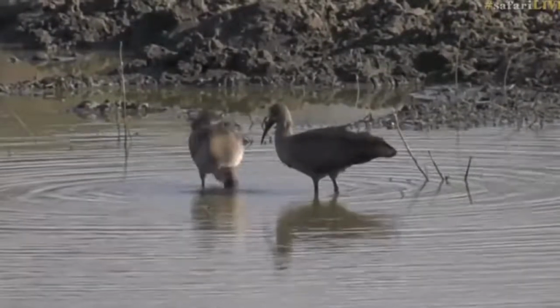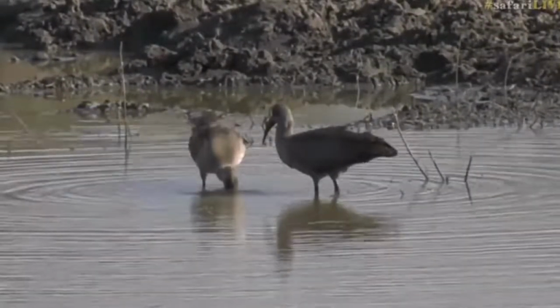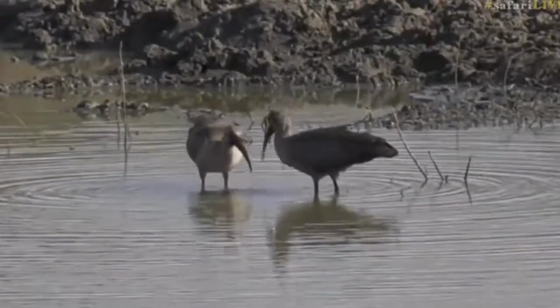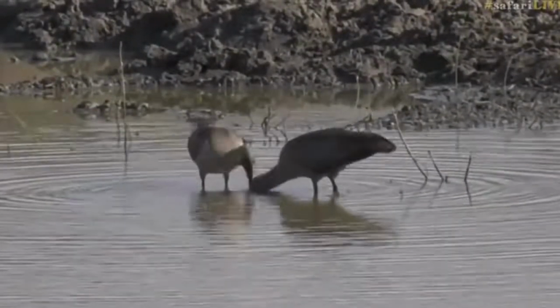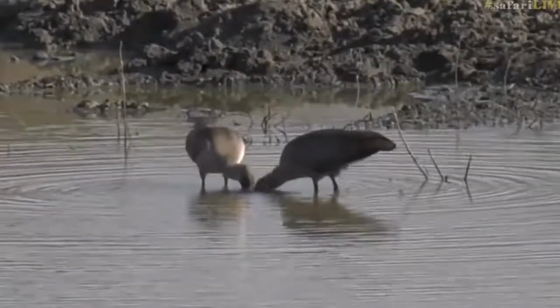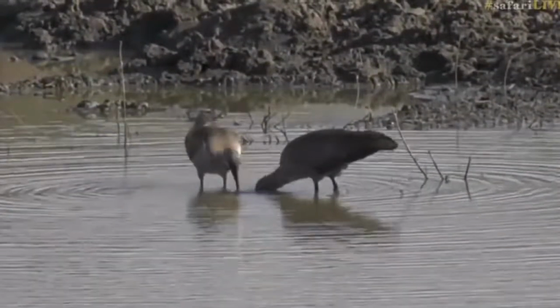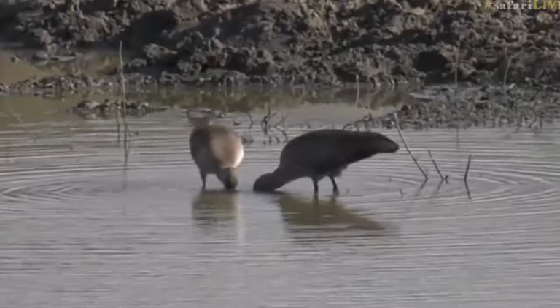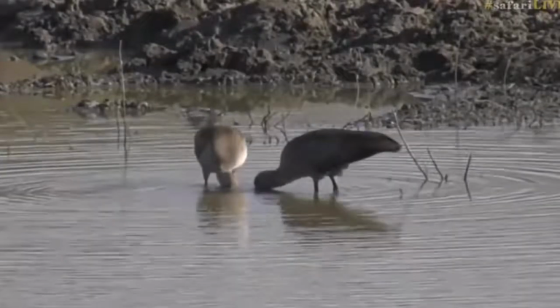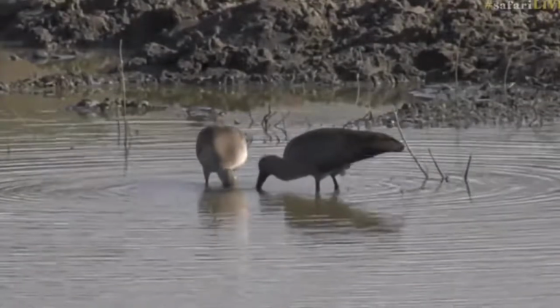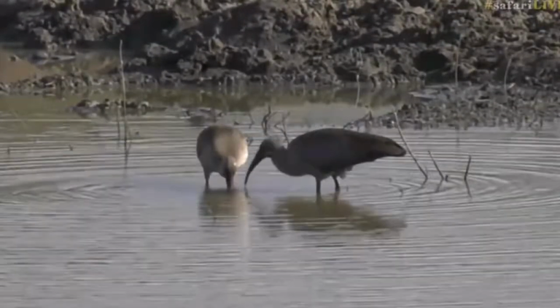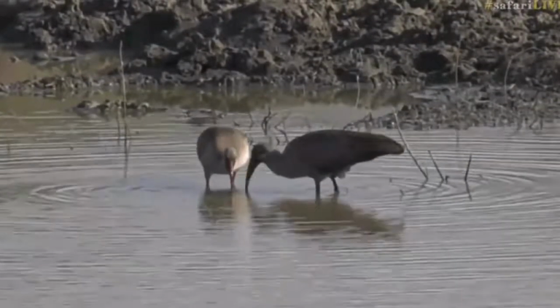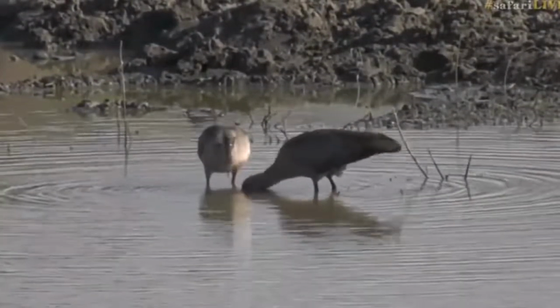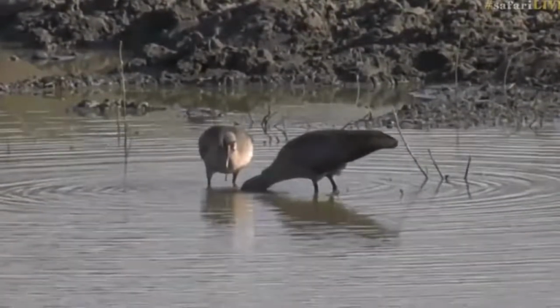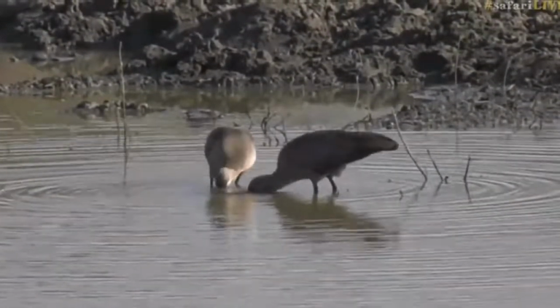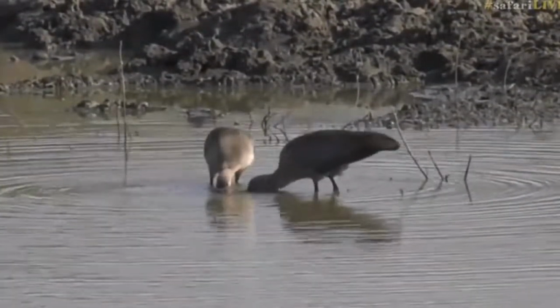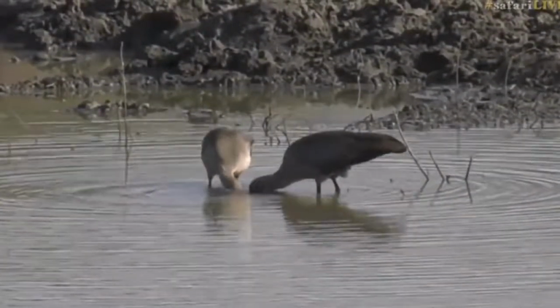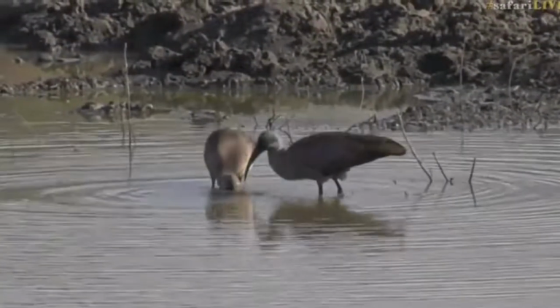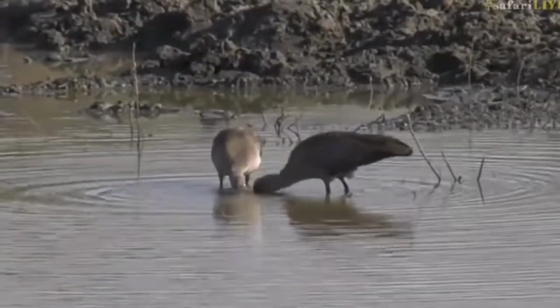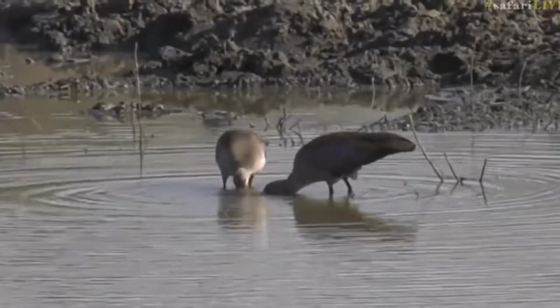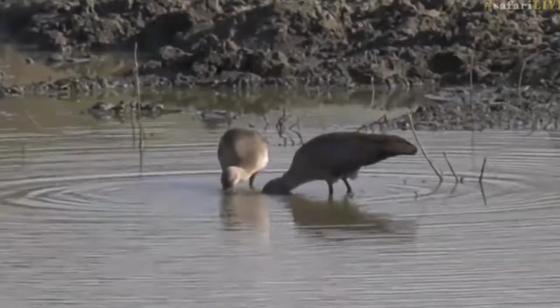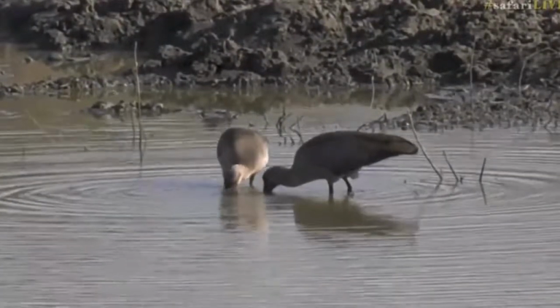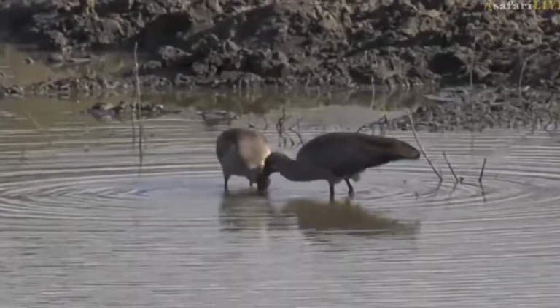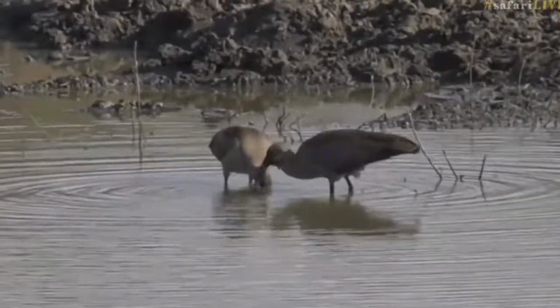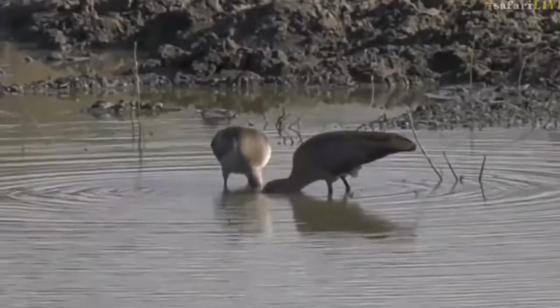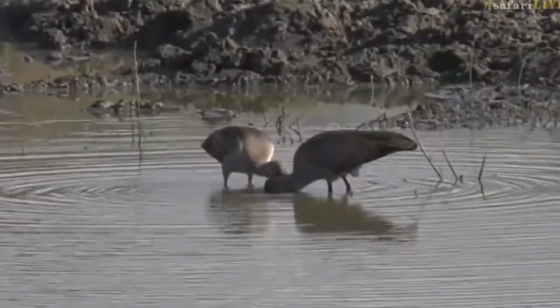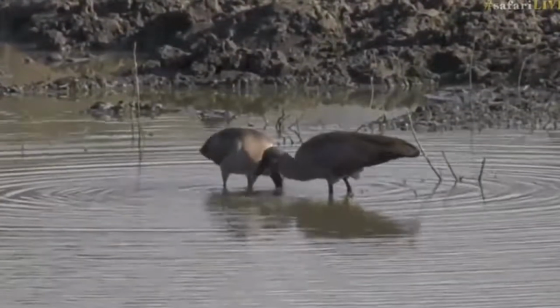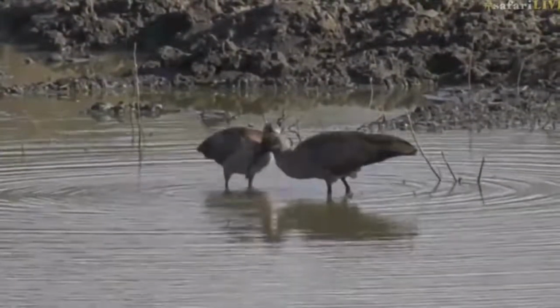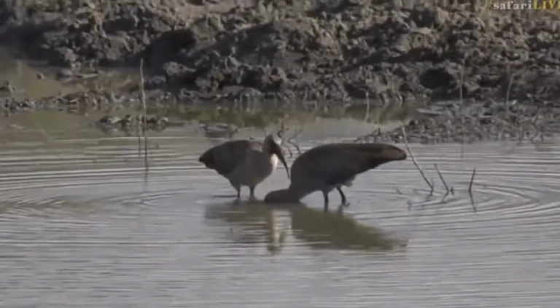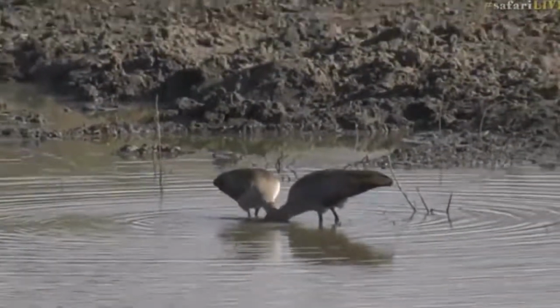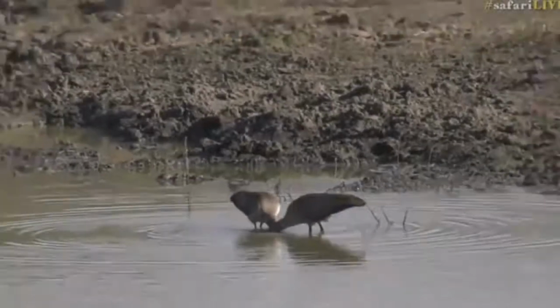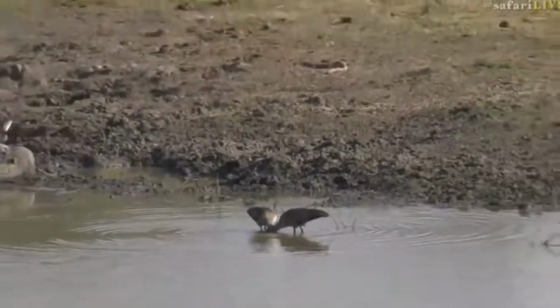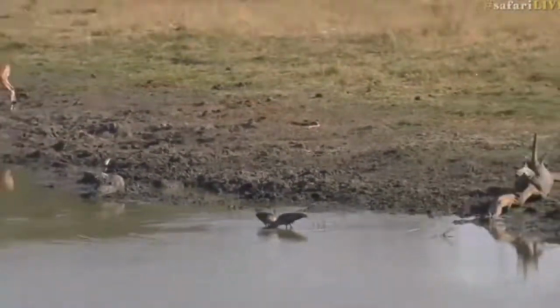They are actually quite pretty birds when the sun hits them — they get a little bit of an iridescent sheen on the wings. They're quite drab otherwise, but they do have that iridescent sheen if the sun is right. All right, so that is our 'I' — what comes before 'I'?